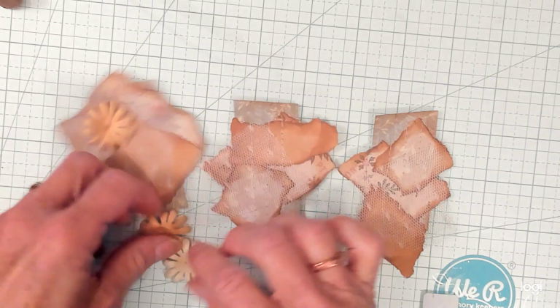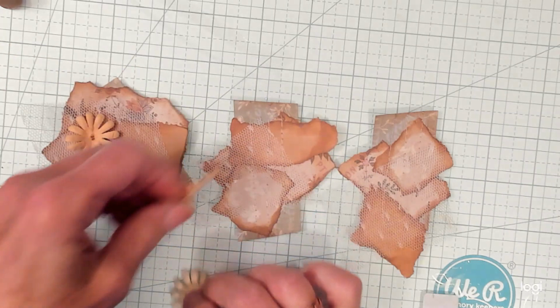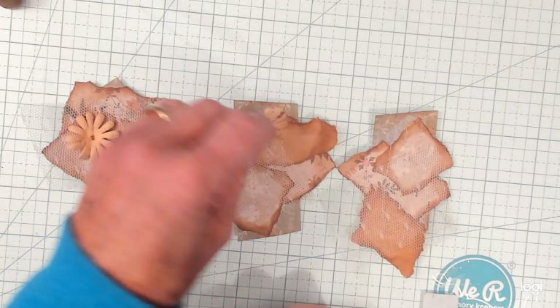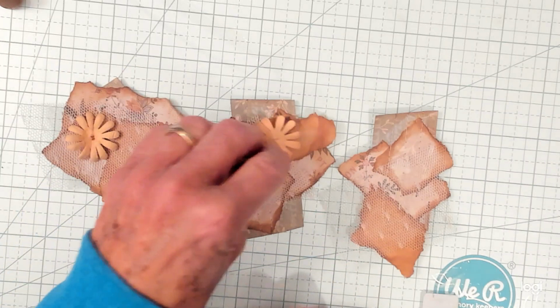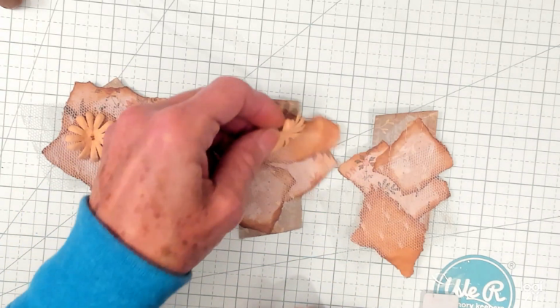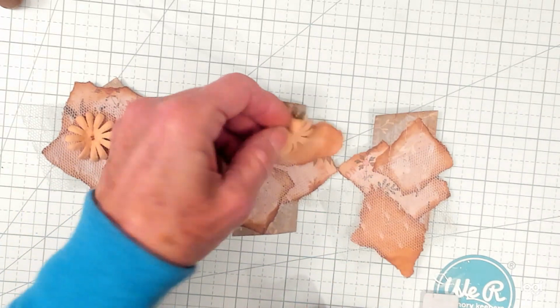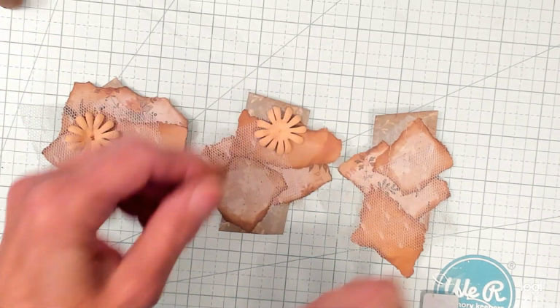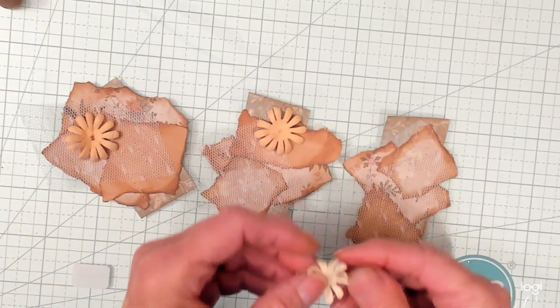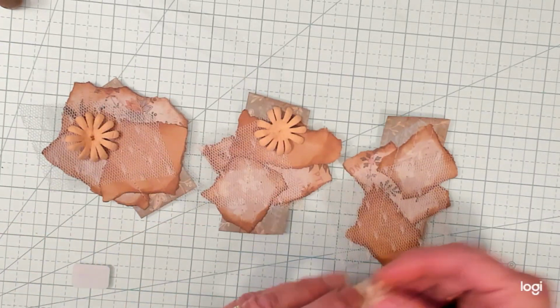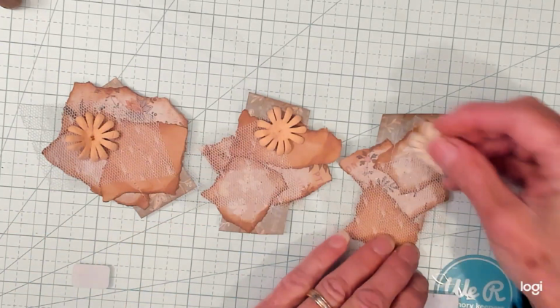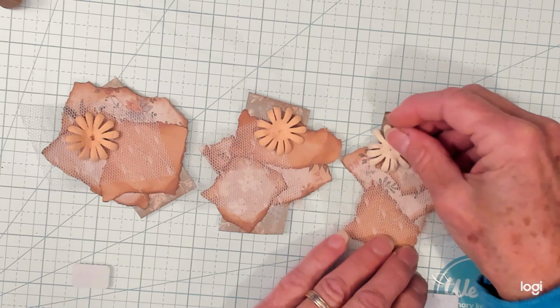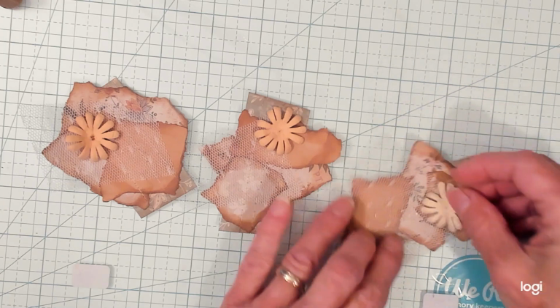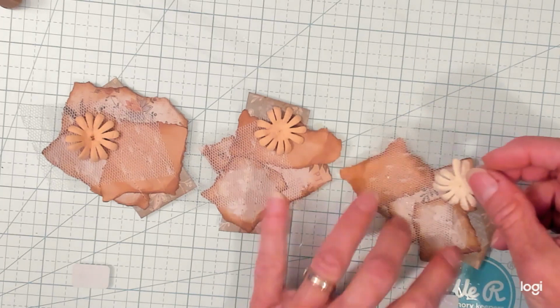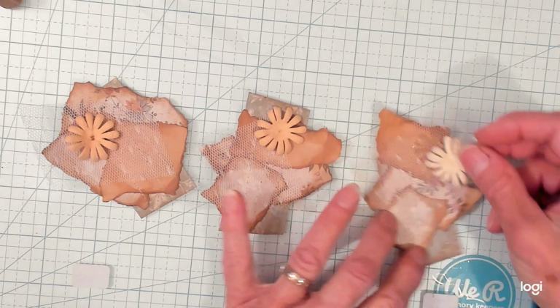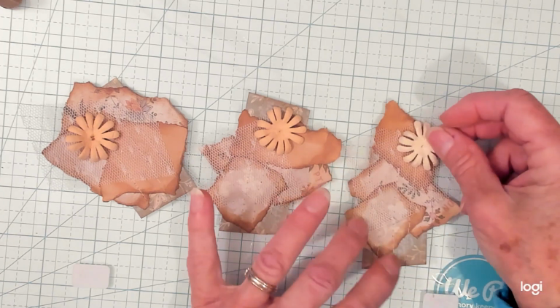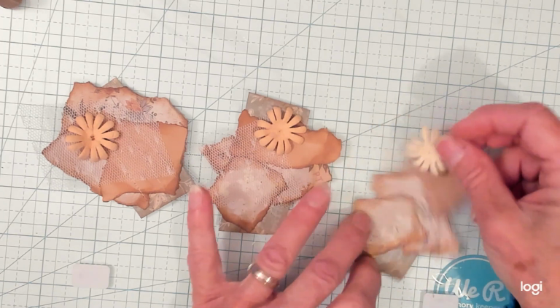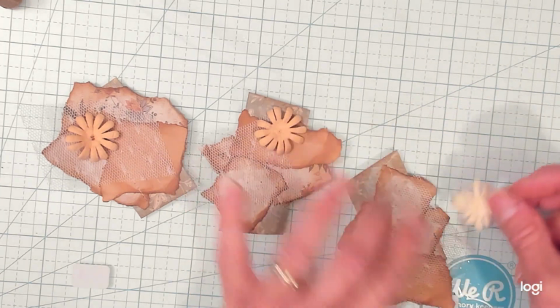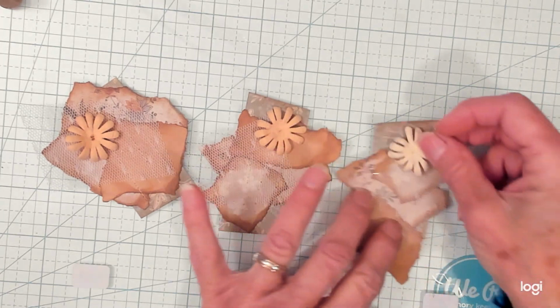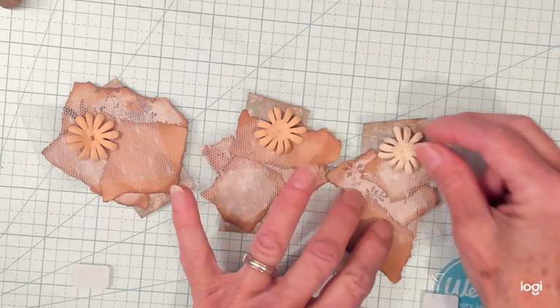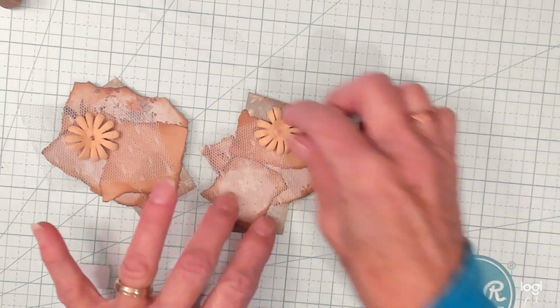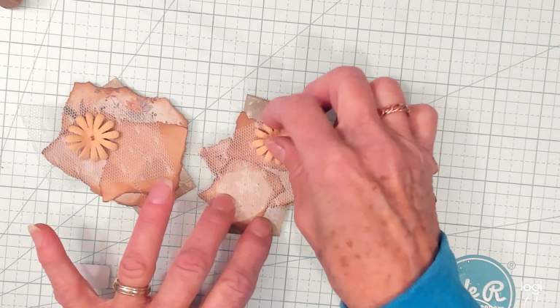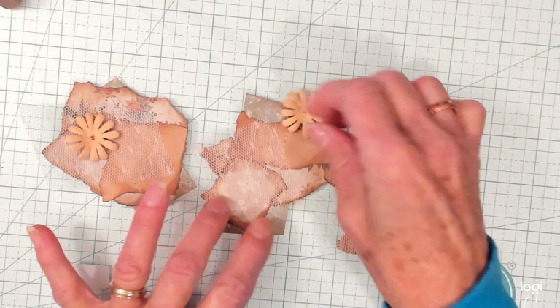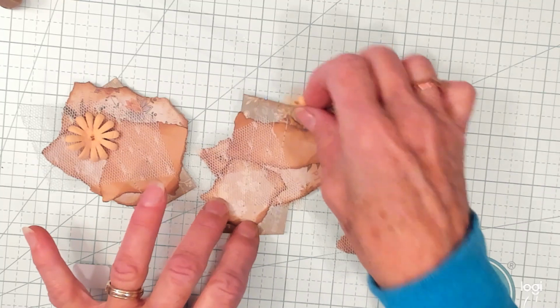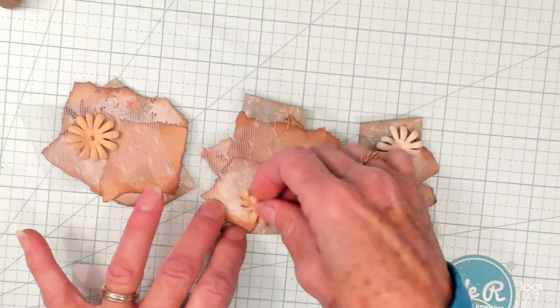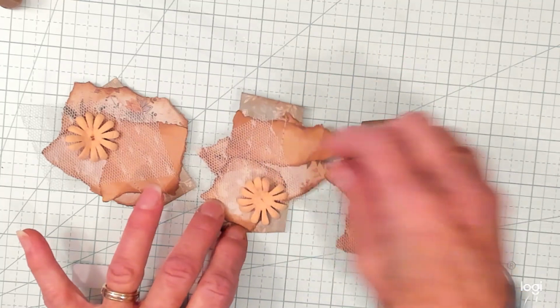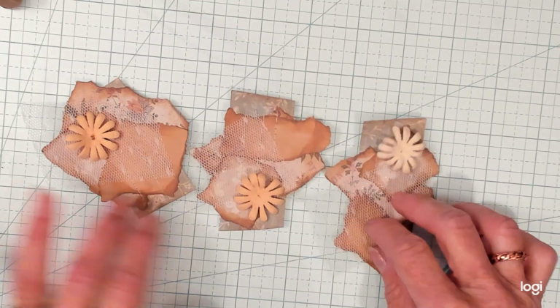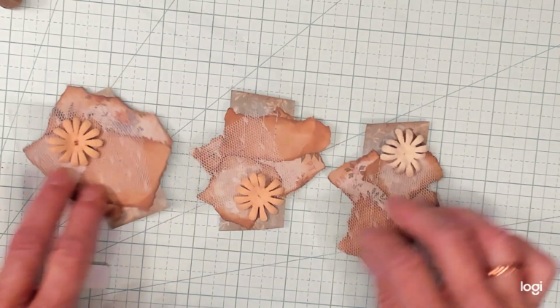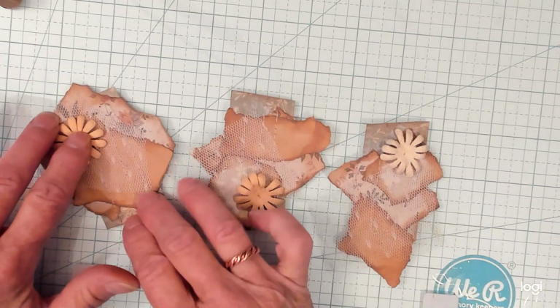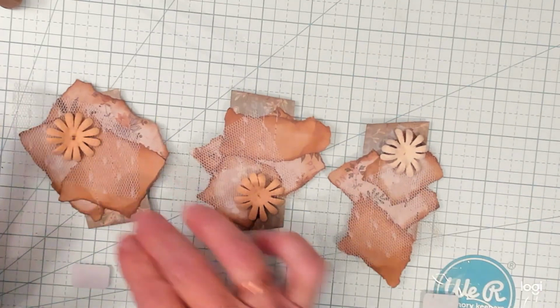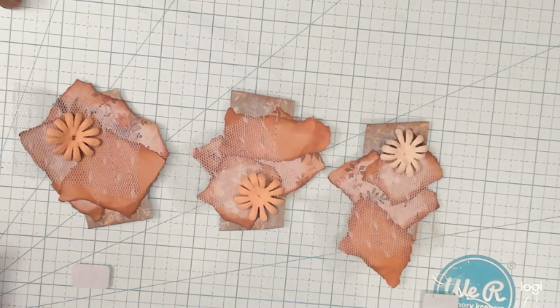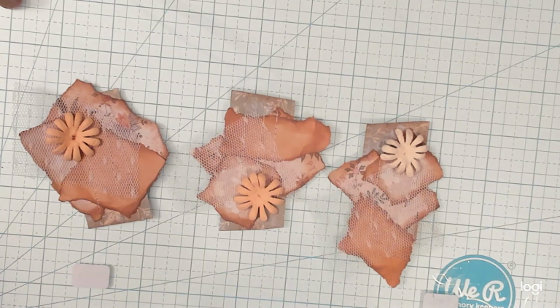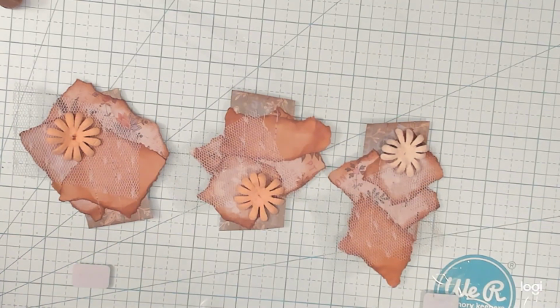So then I'm going to place the flowers down. I like it that way better. Let's do it just like that.